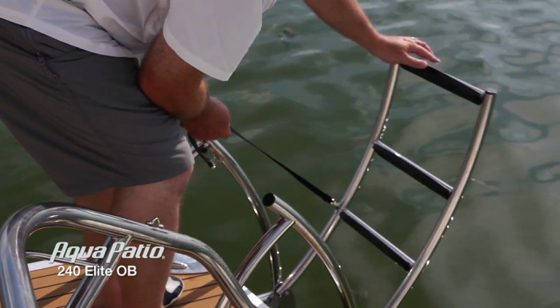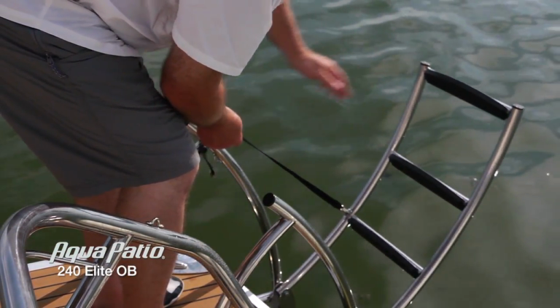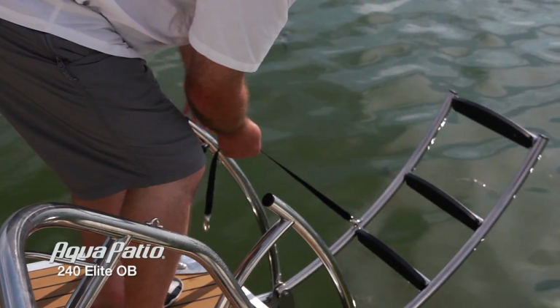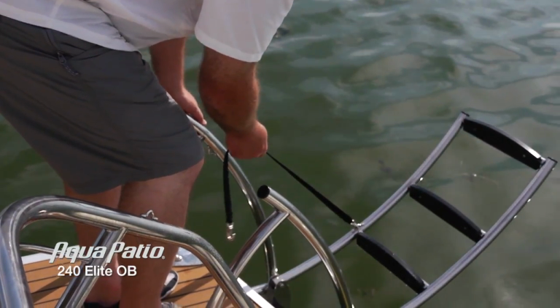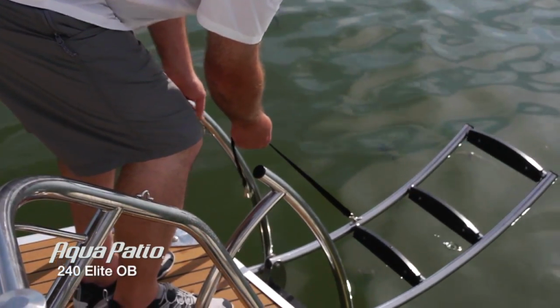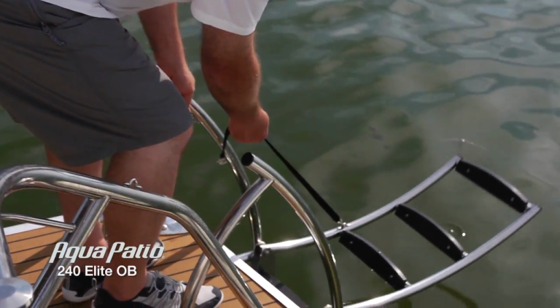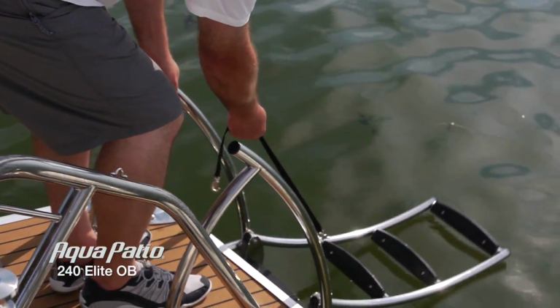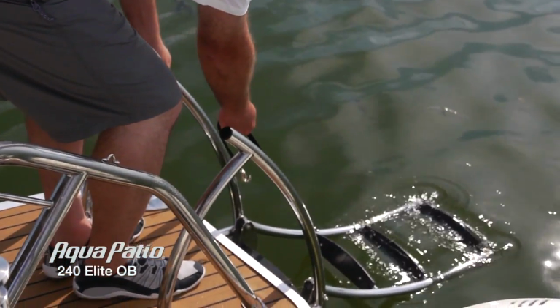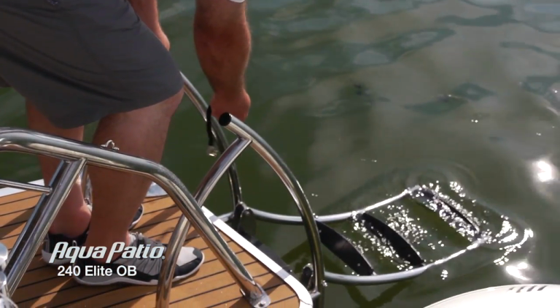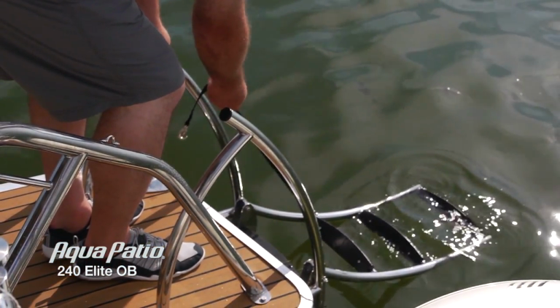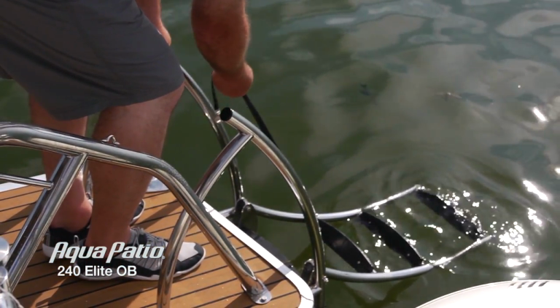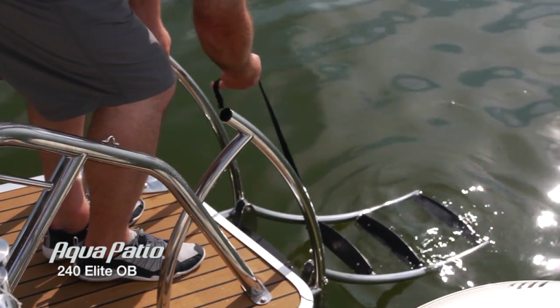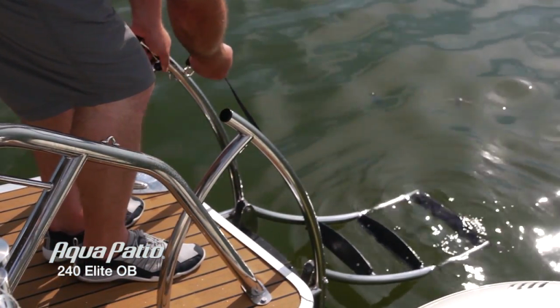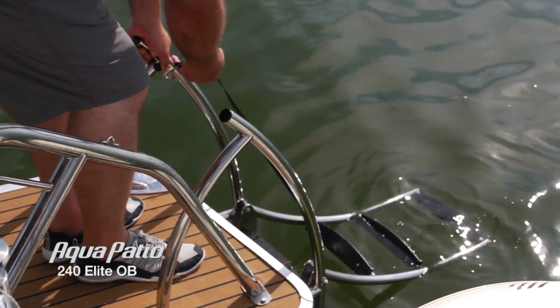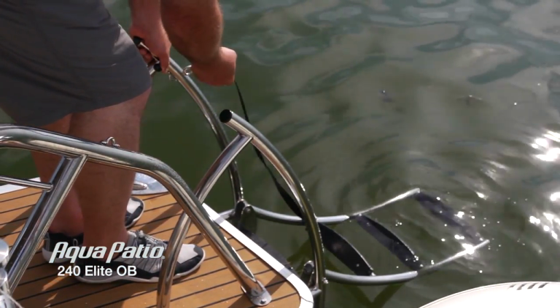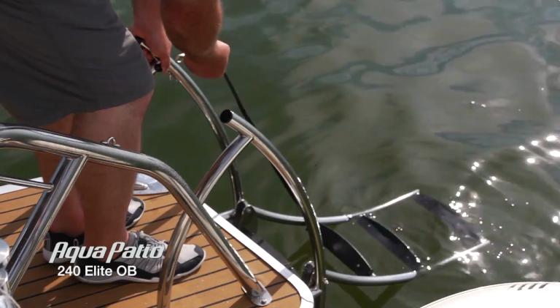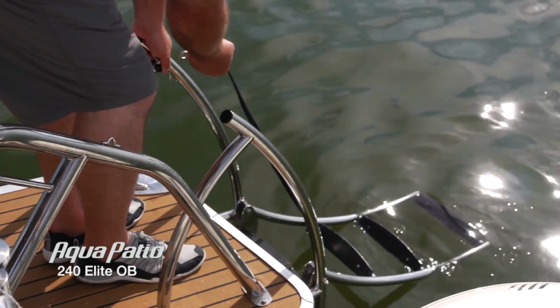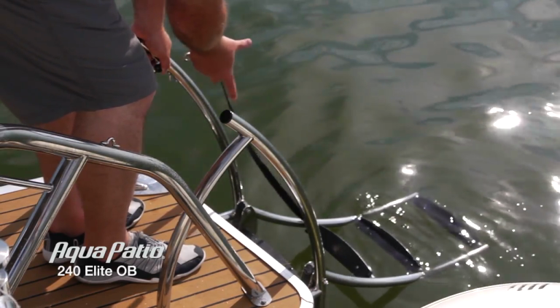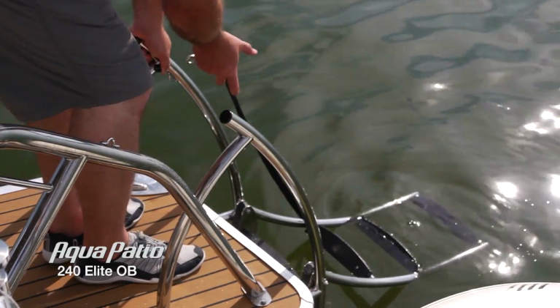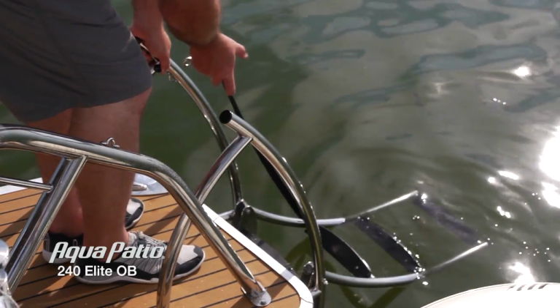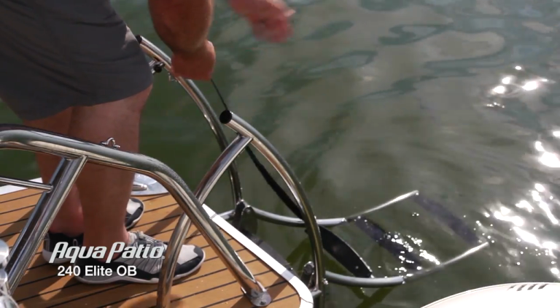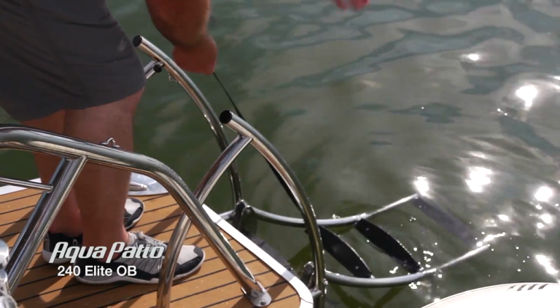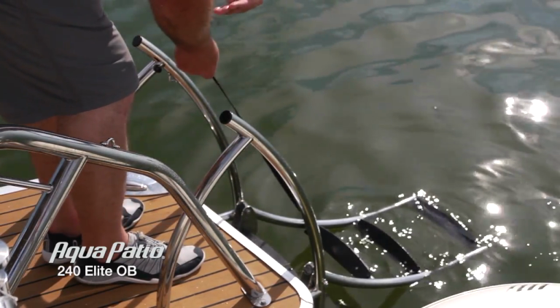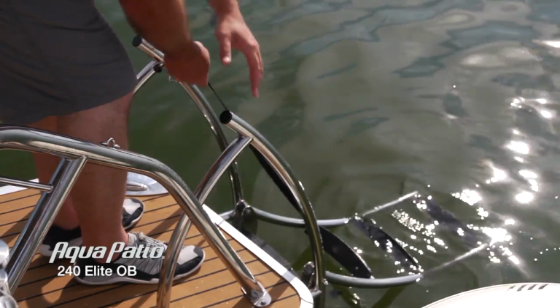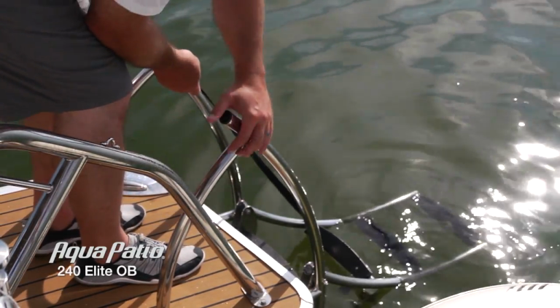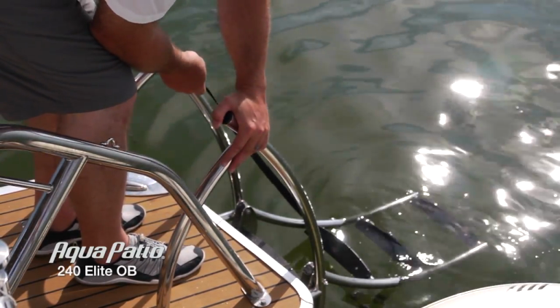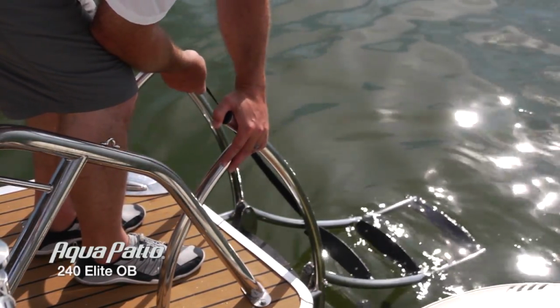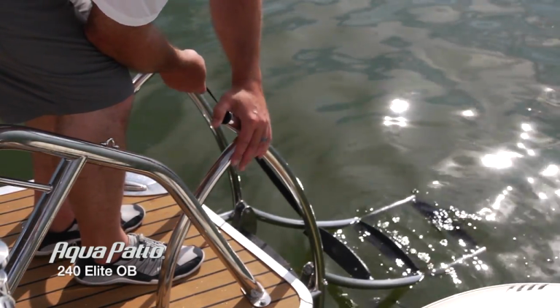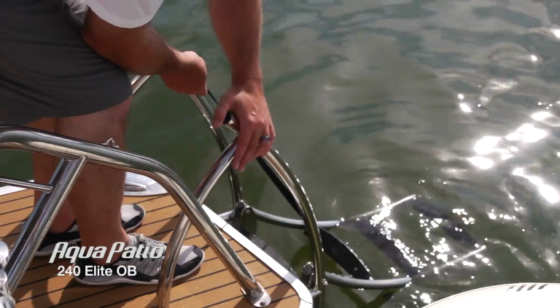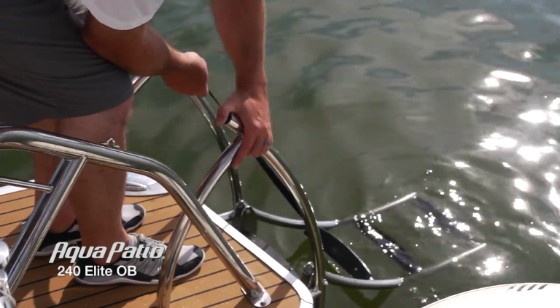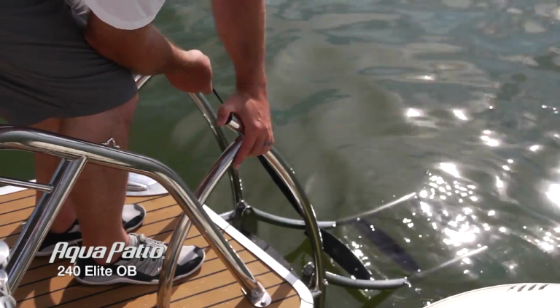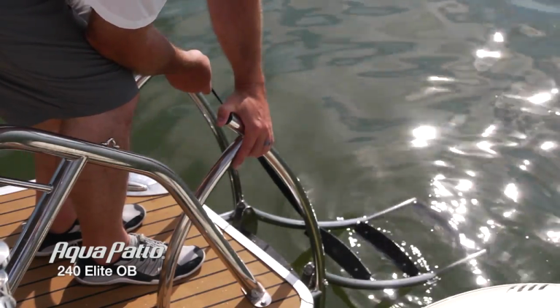With this nice curve to it, it flips down into the water very easily, with a nice angle to climb up and thick treads. It's going to be very easy to get yourself back up out of the water with these handy, beautiful stainless steel handles.